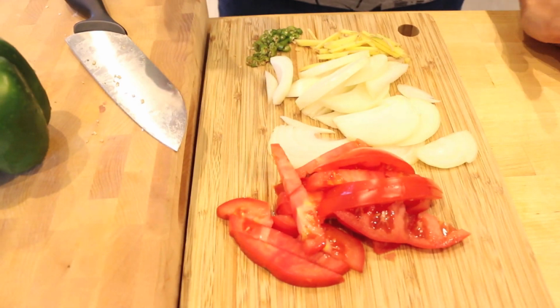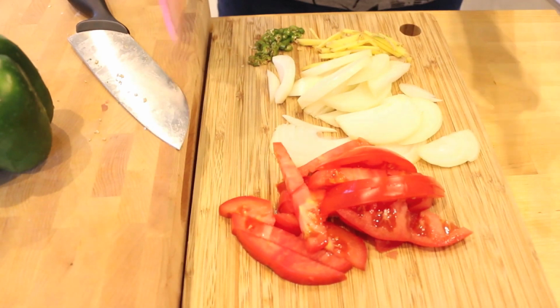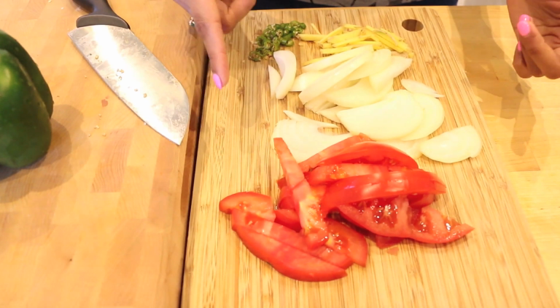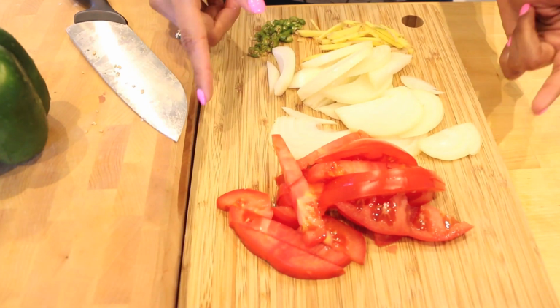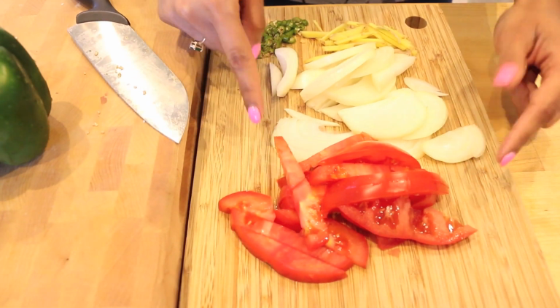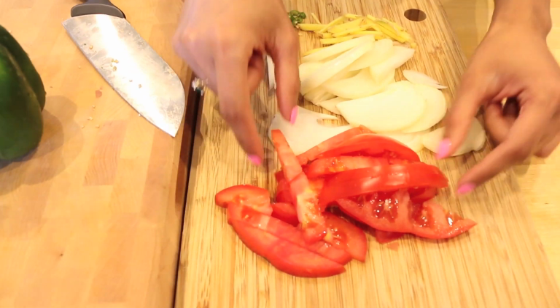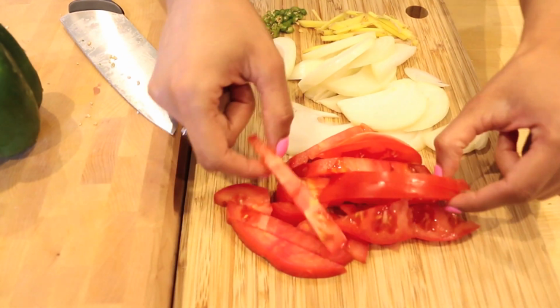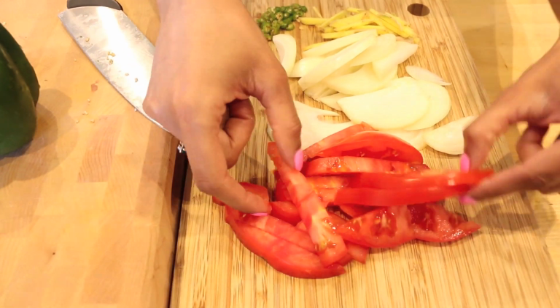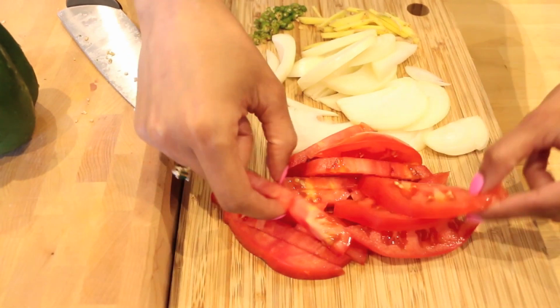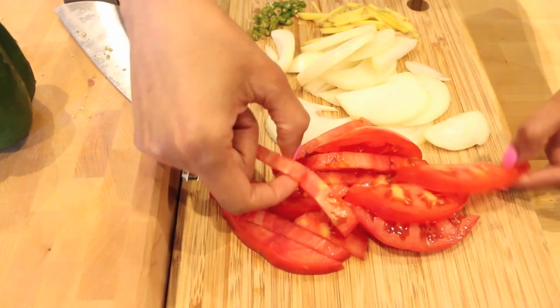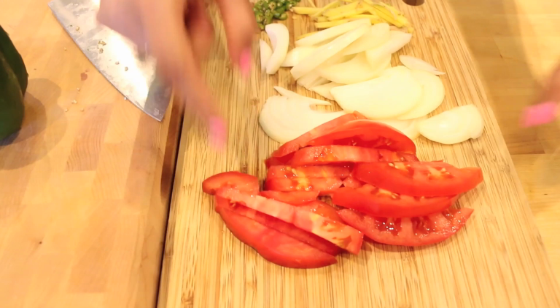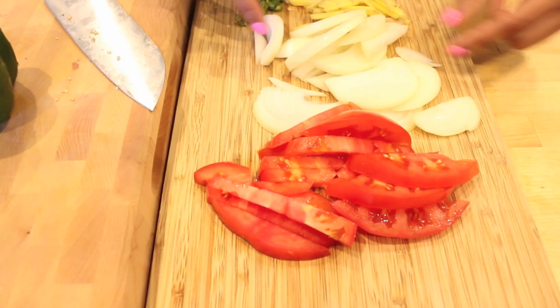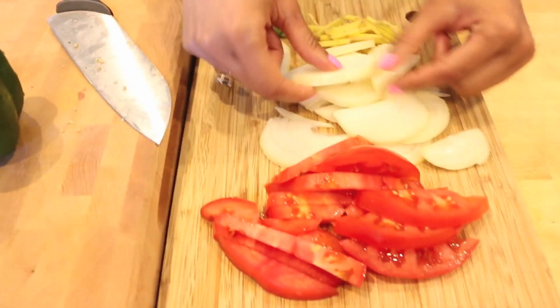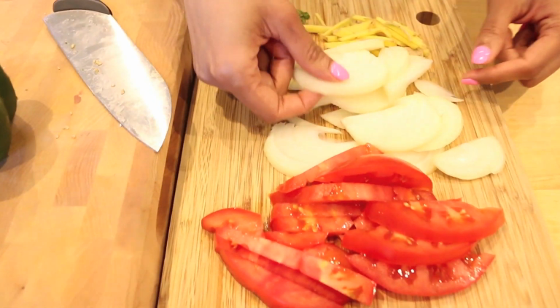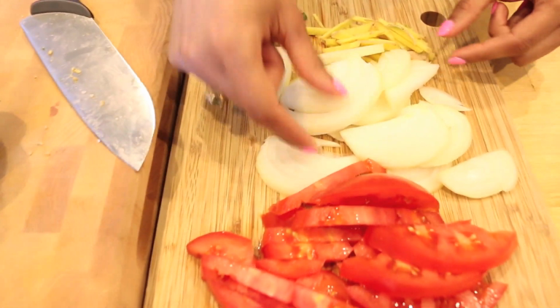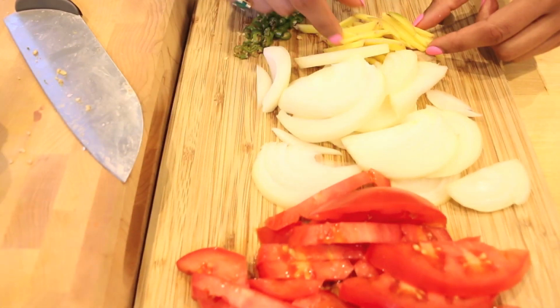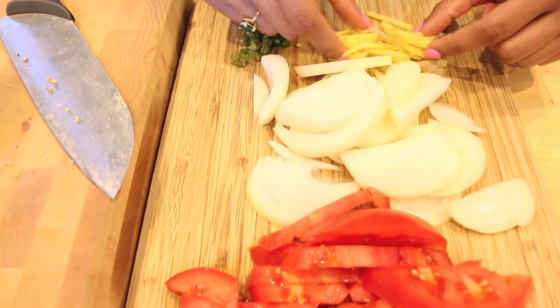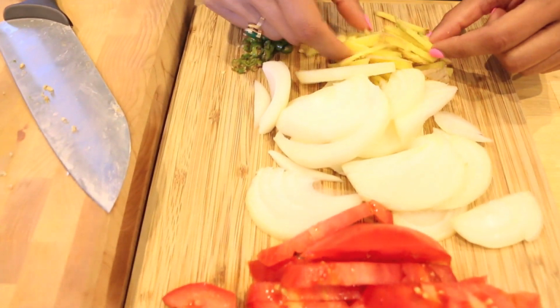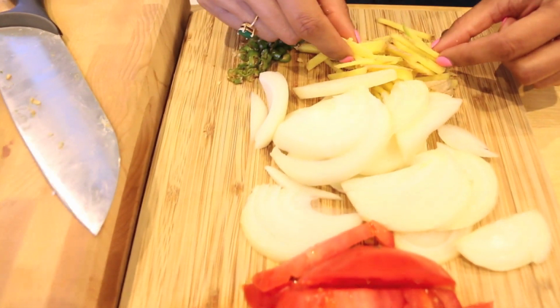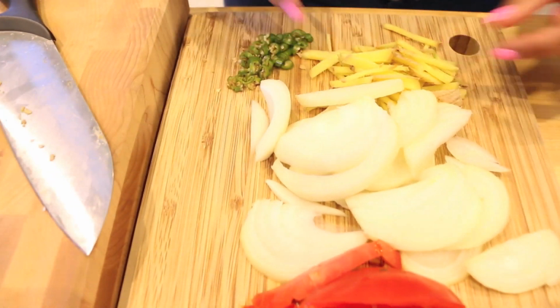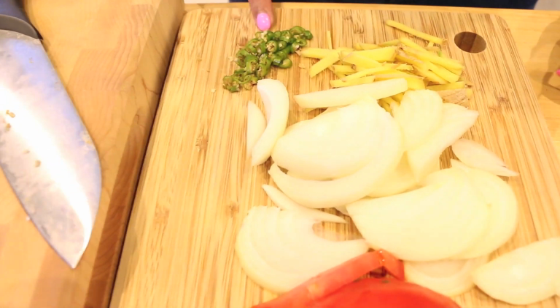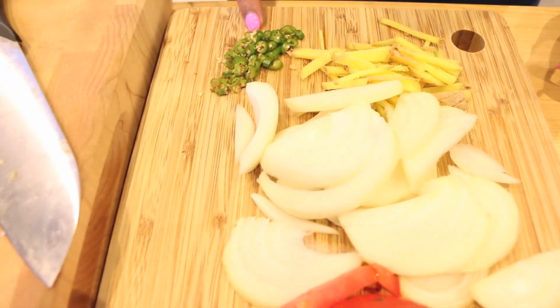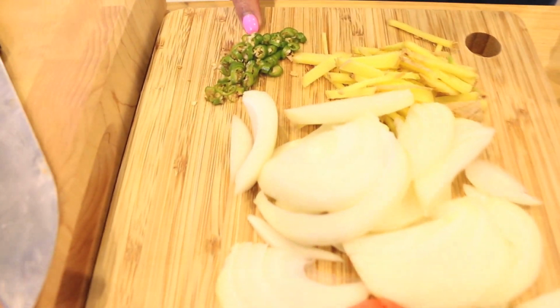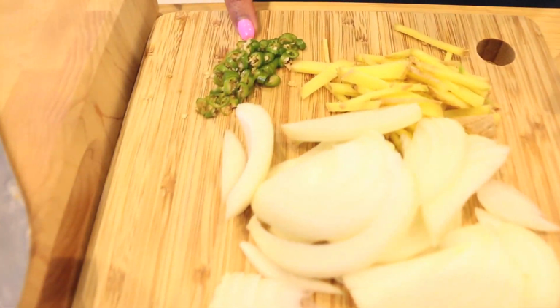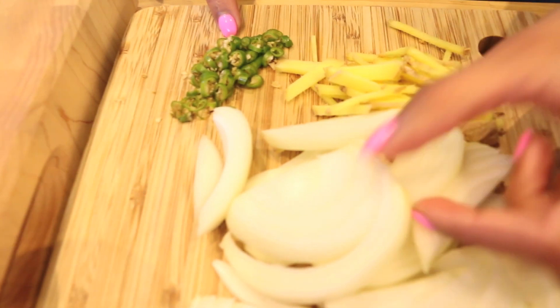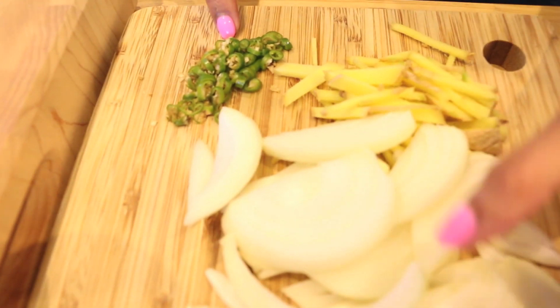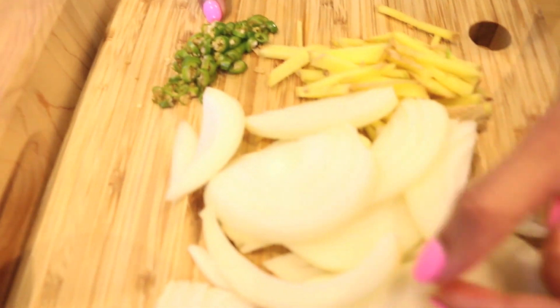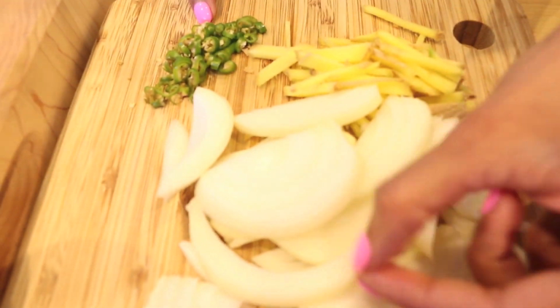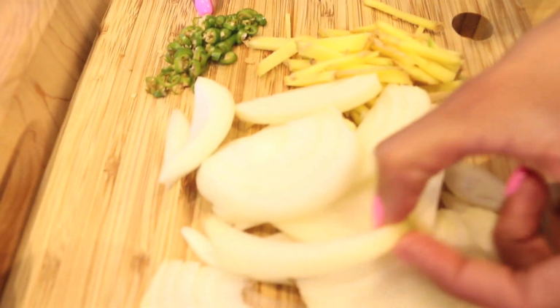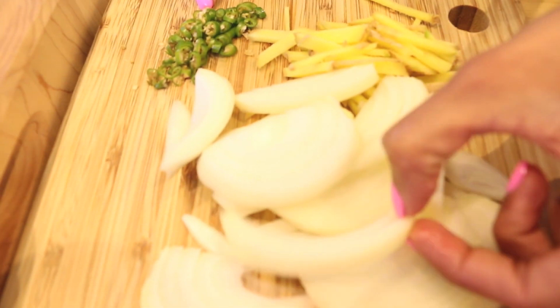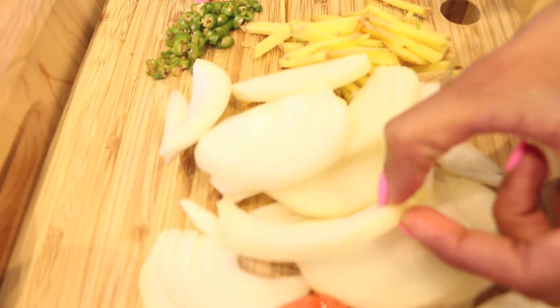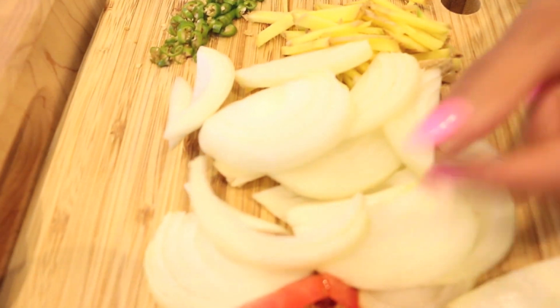I've already gone ahead and prepped some vegetables — I have some thinly cut tomatoes as well as some onions, some julienne ginger, and some green chilies. You want them all to be sort of long in shape like this.